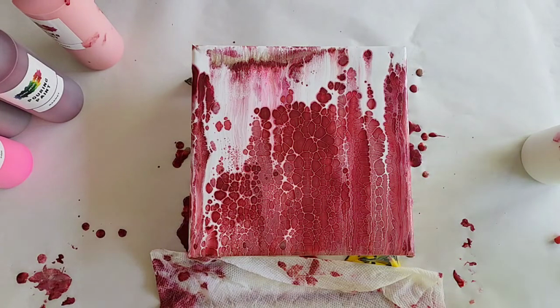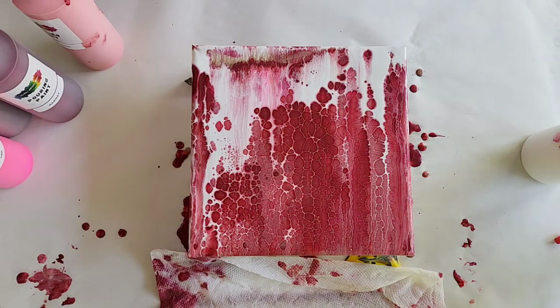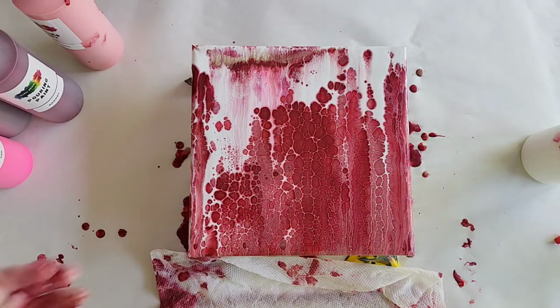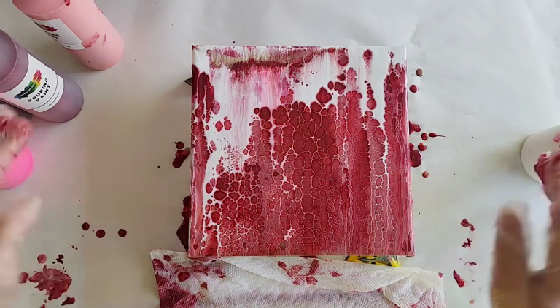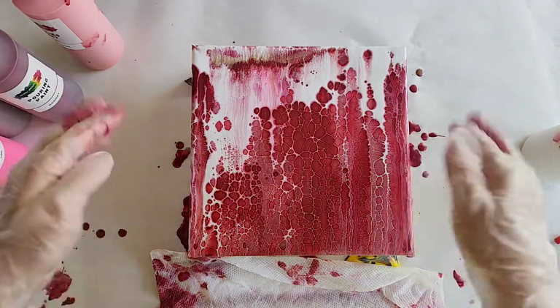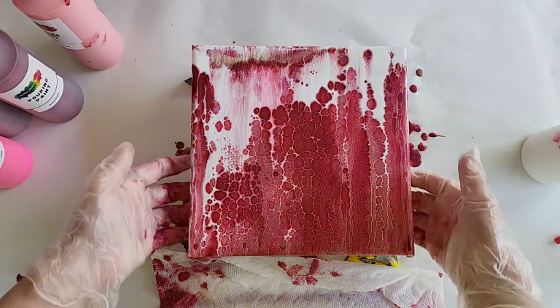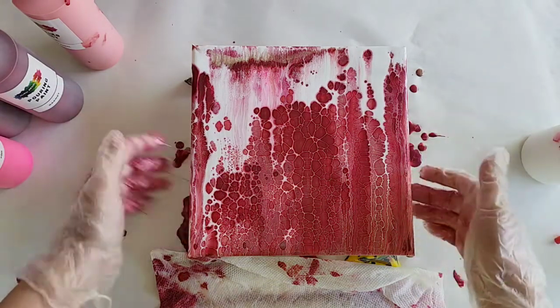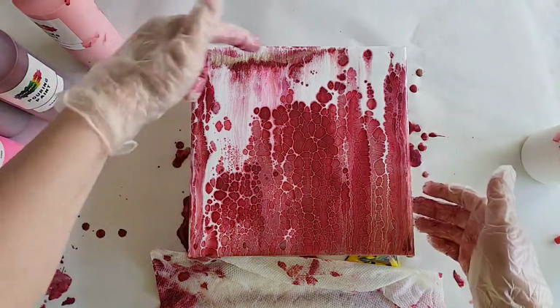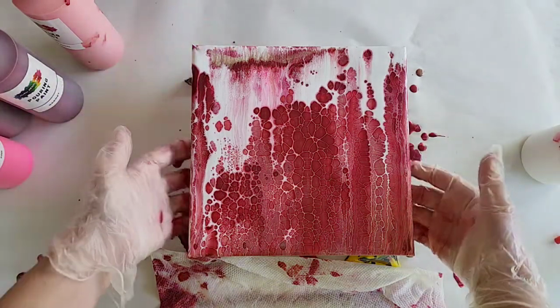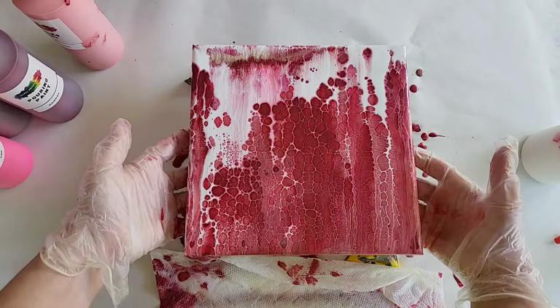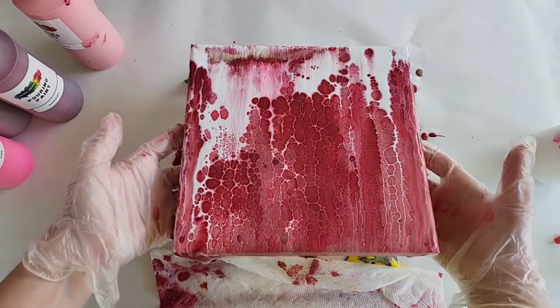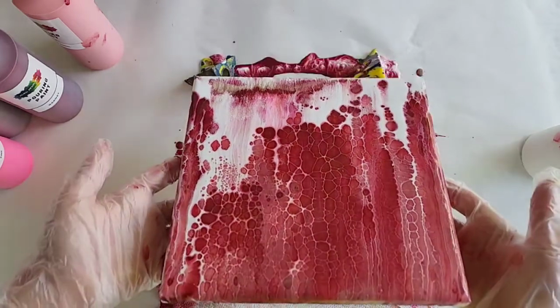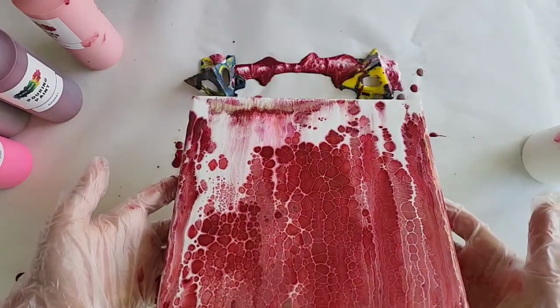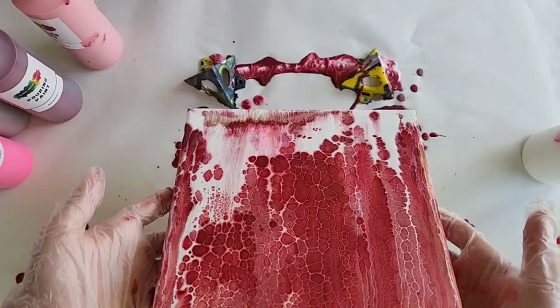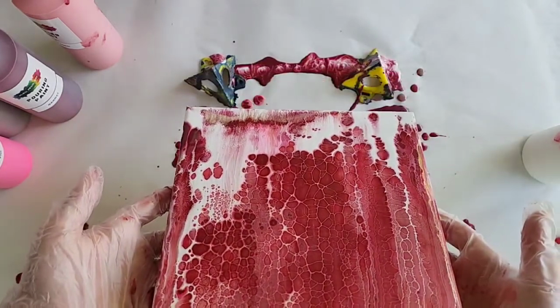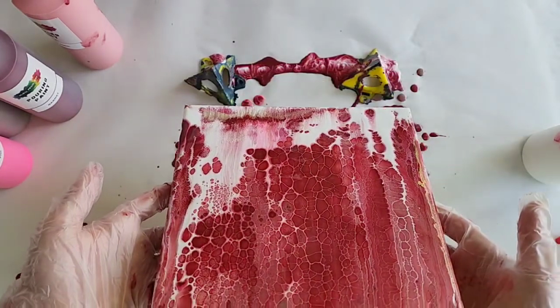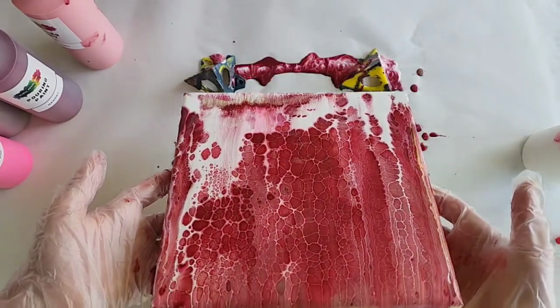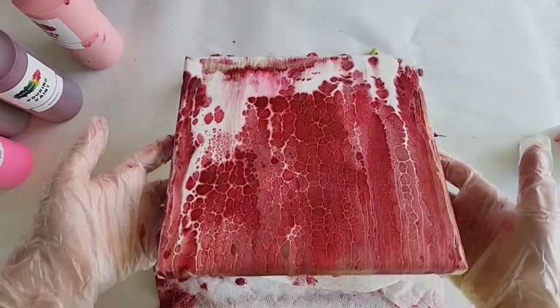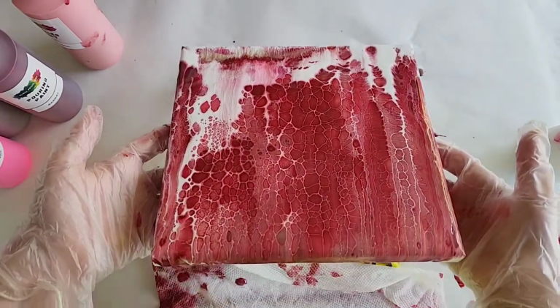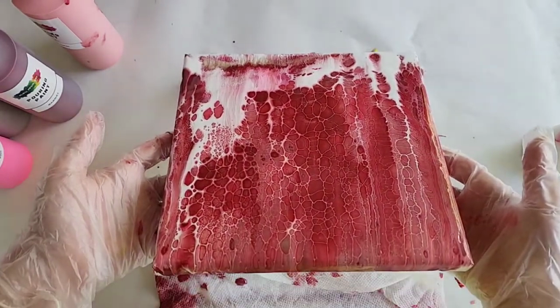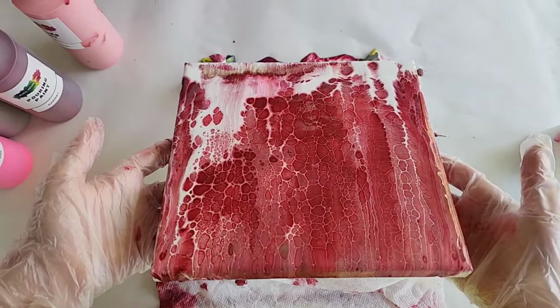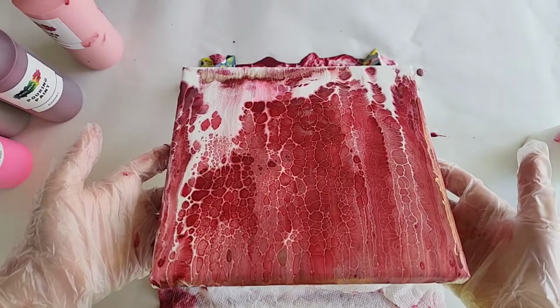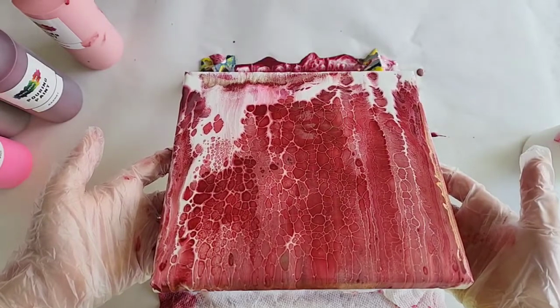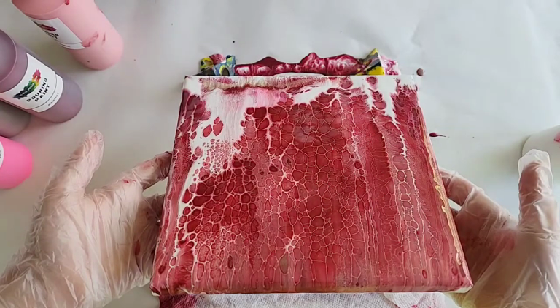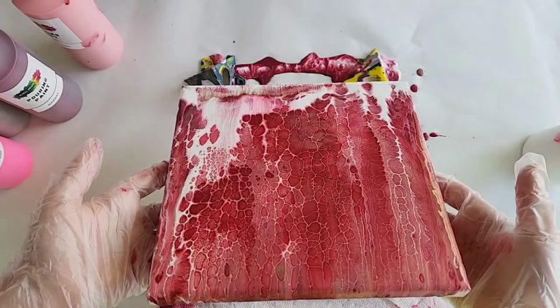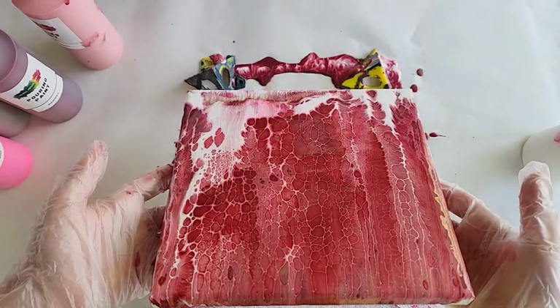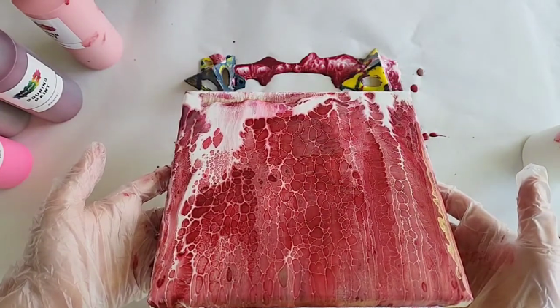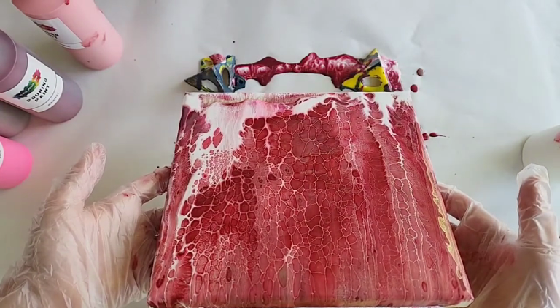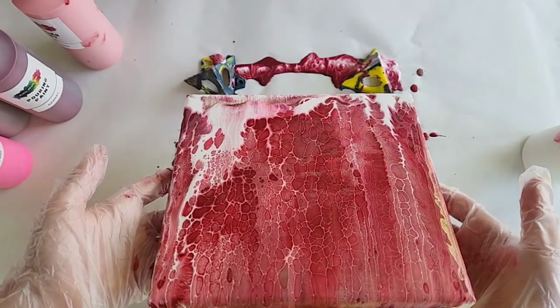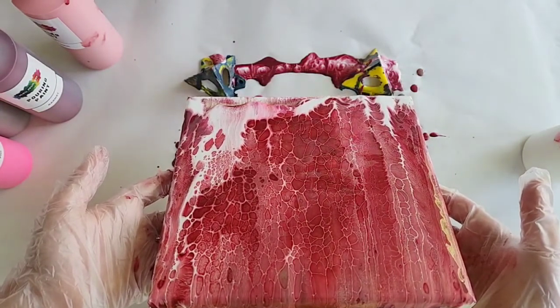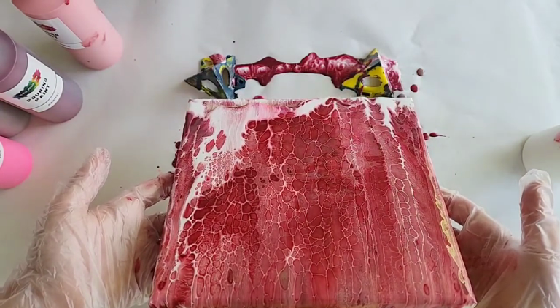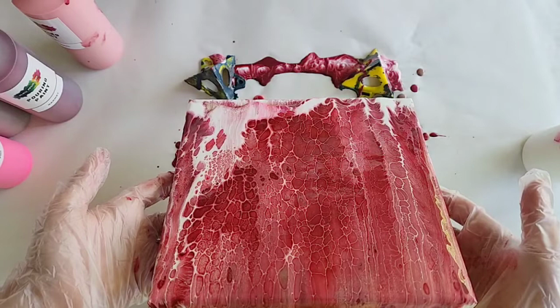I'm going to tilt it a little bit towards the top — there is a little bit of bare canvas I'm not too happy about. It'll stretch out the cells a little bit, but at least it's all going in the same direction. I'm not tilting it side to side to where it's stretching them out in the other direction.